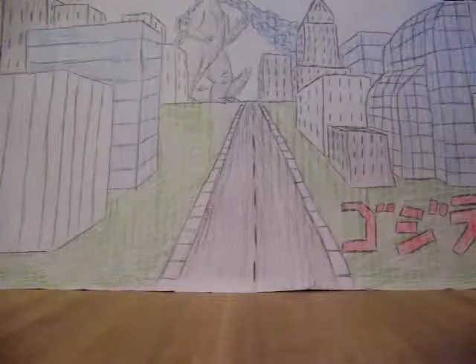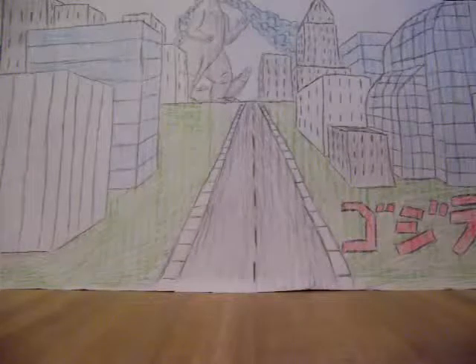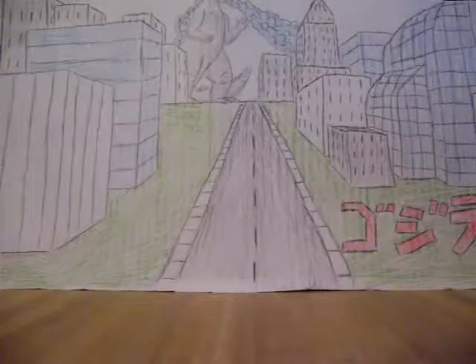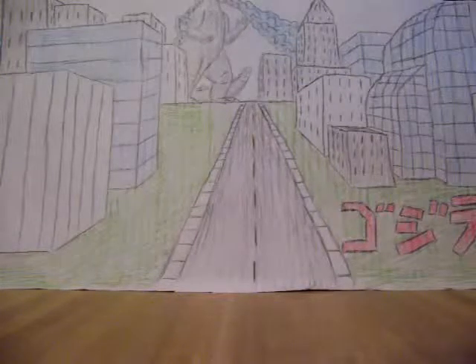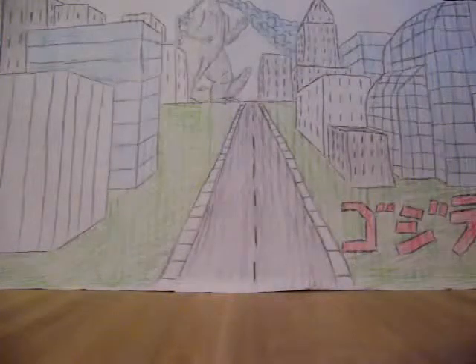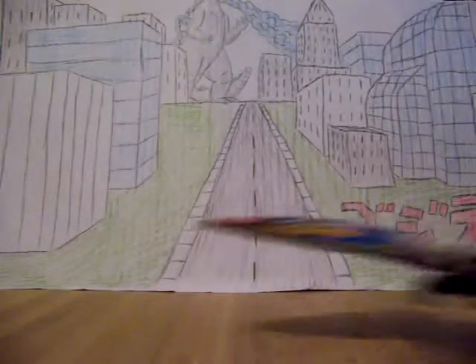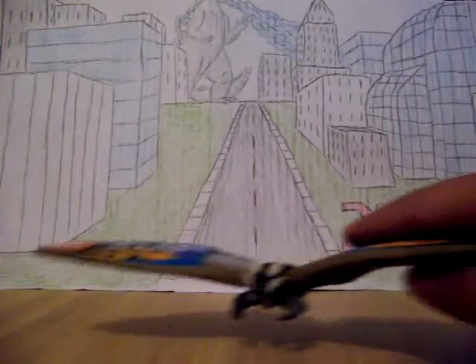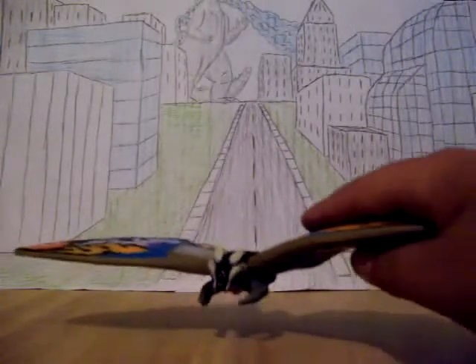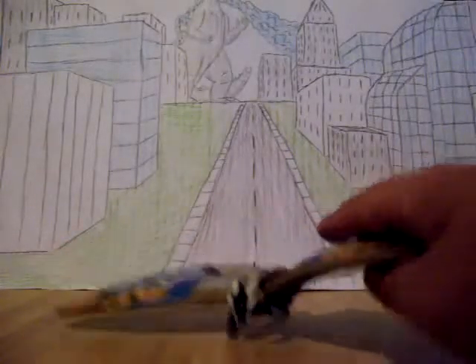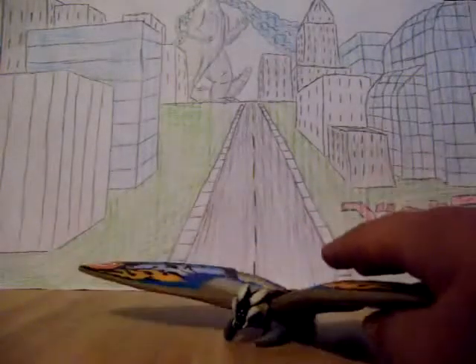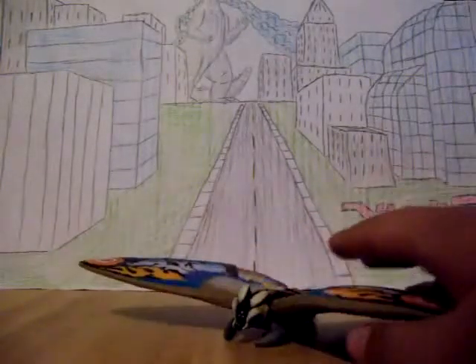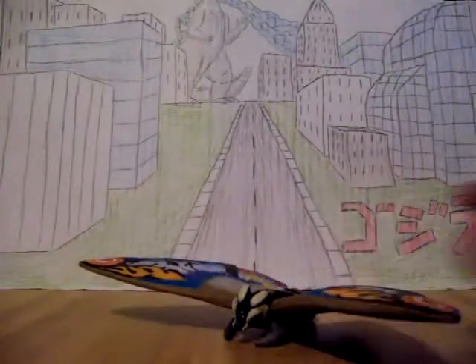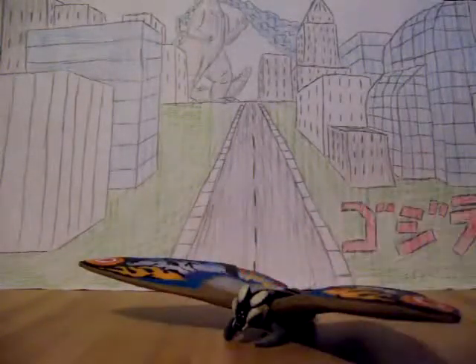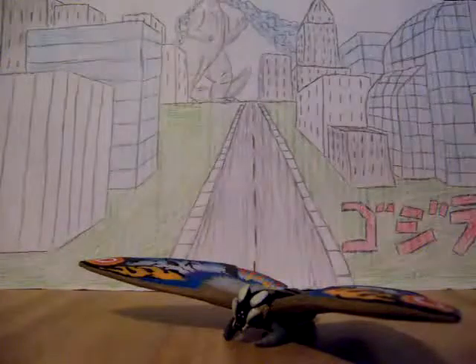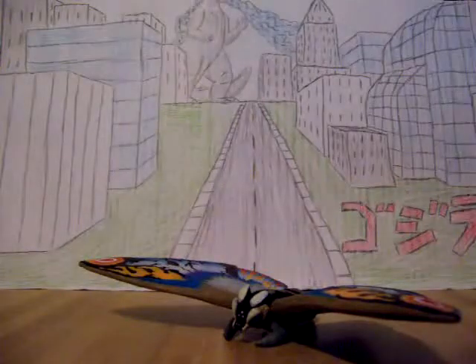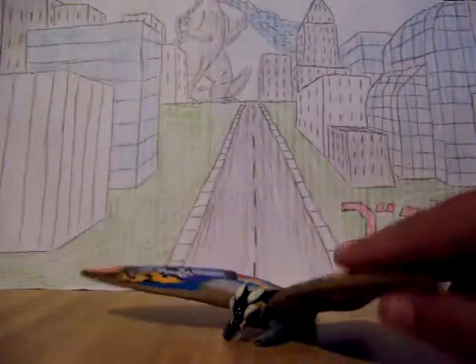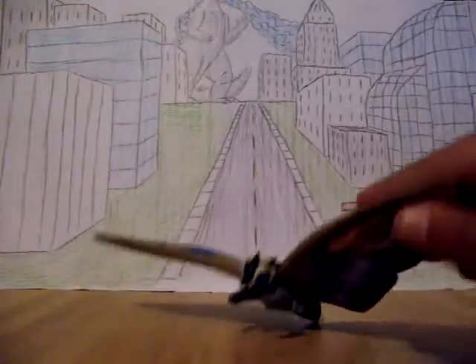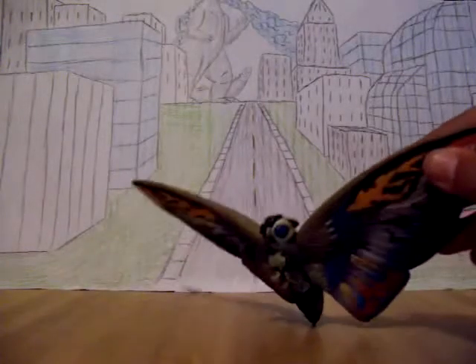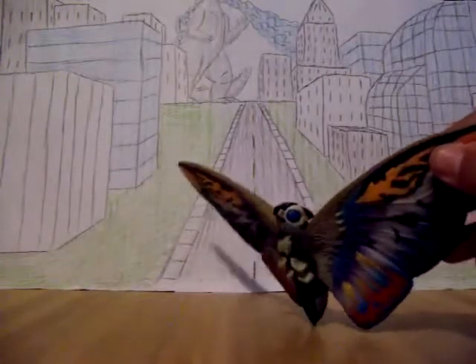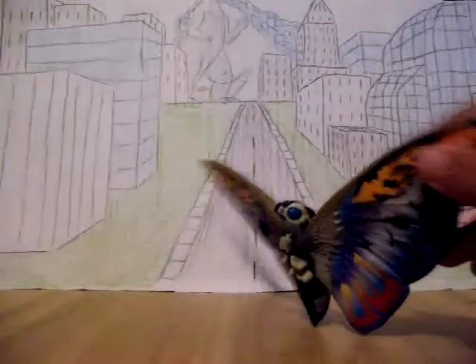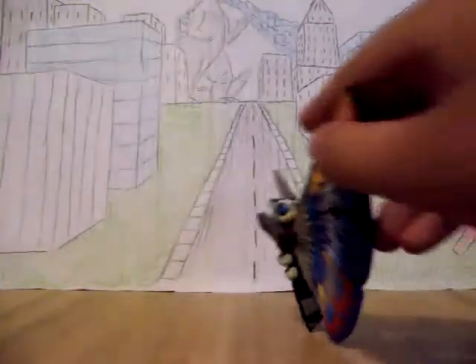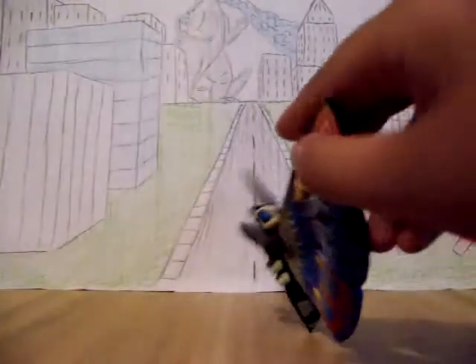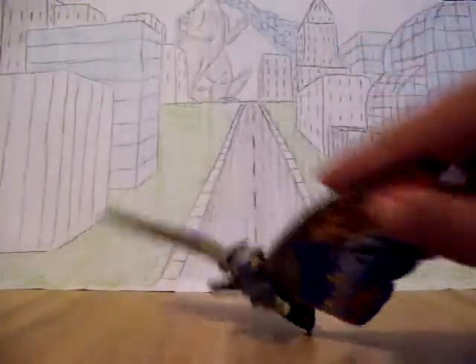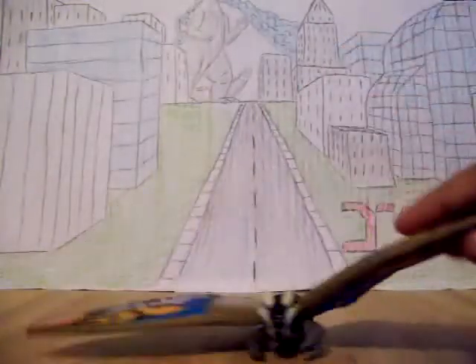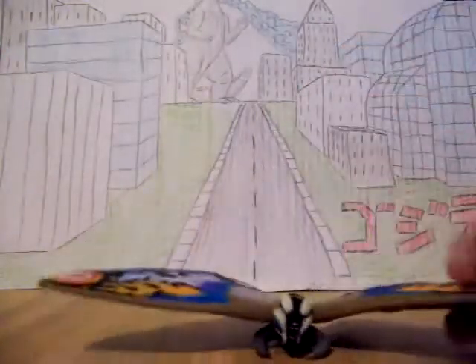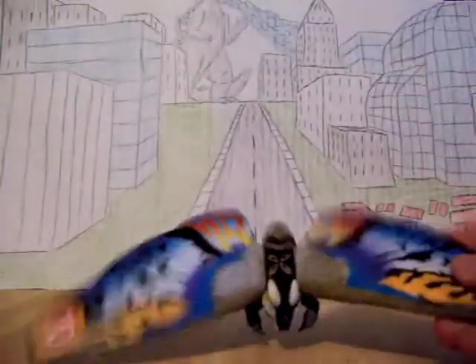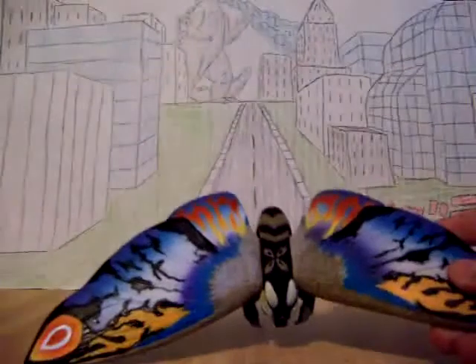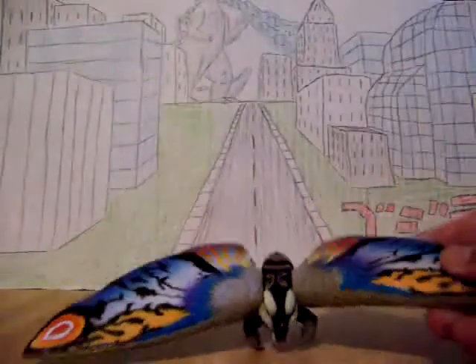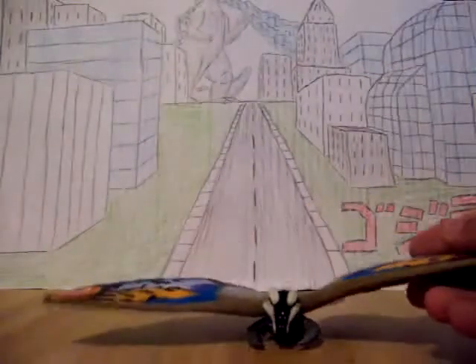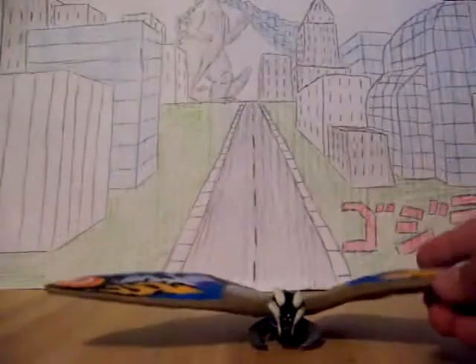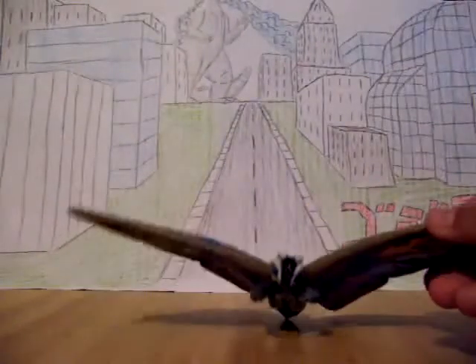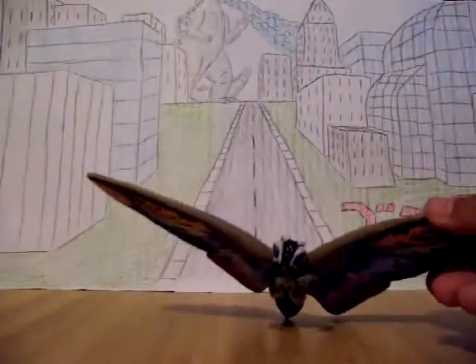I now have the Bandai Creations 6 inch Rainbow Mothra figure. I'm very lucky to find this because it became a very expensive figure on the internet.